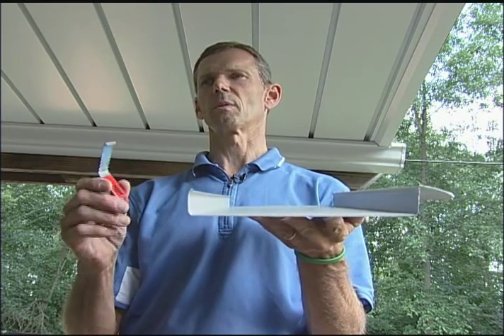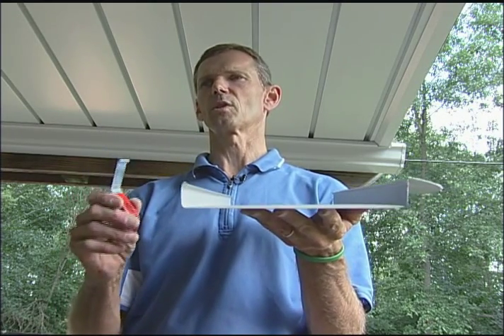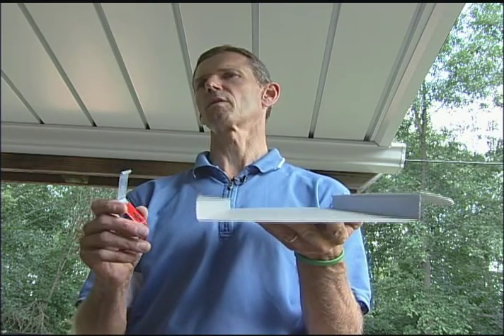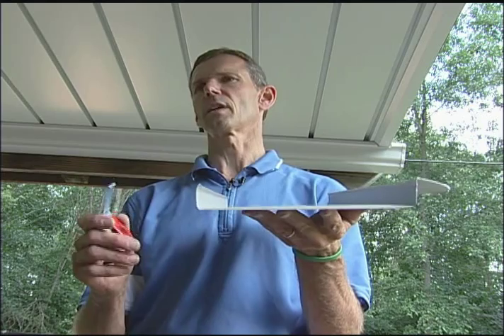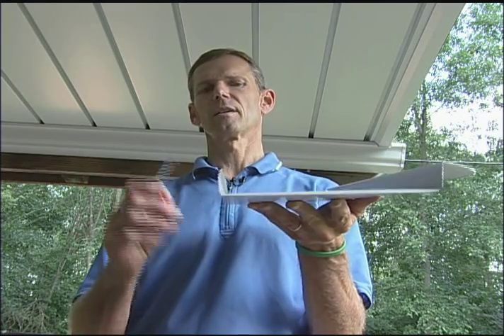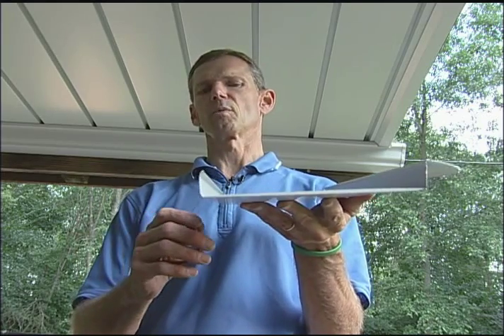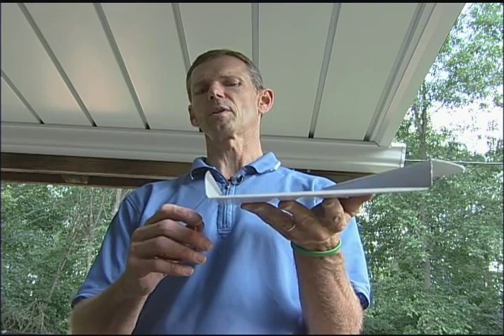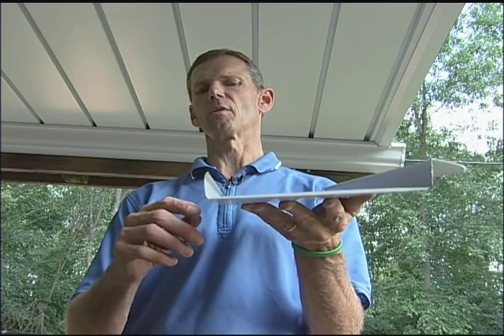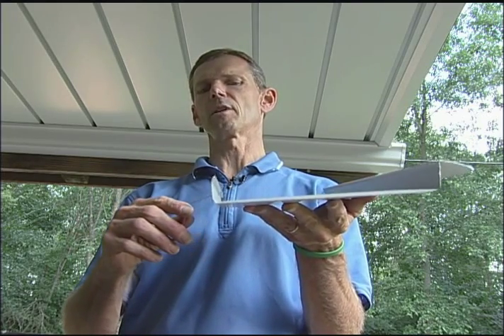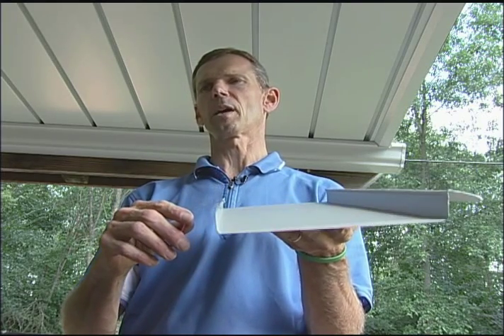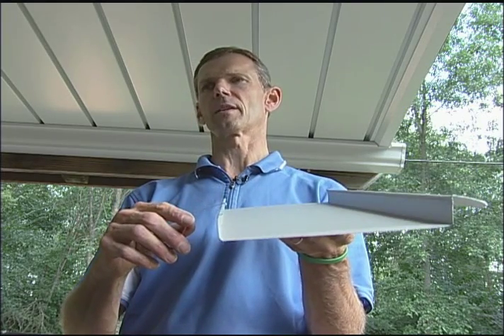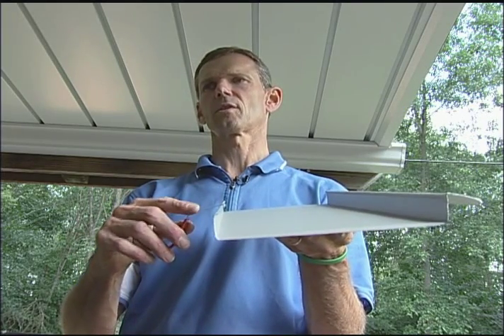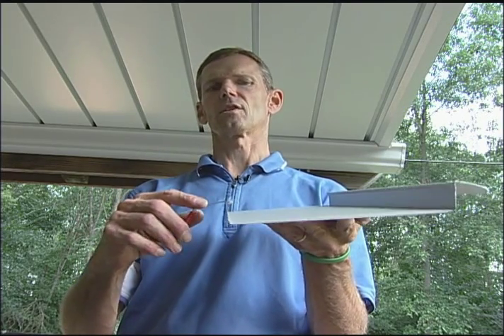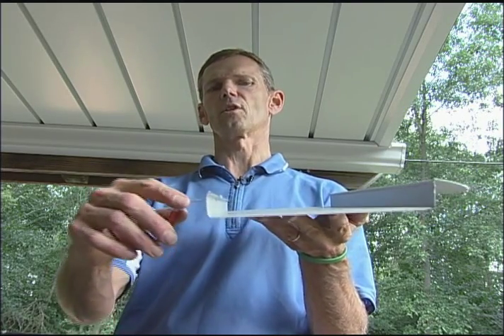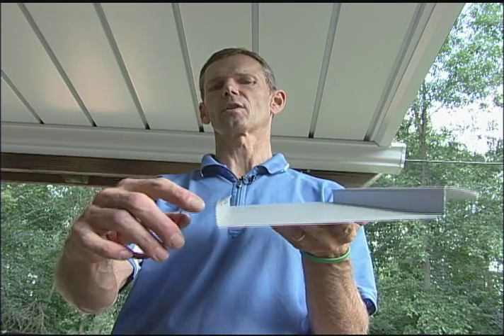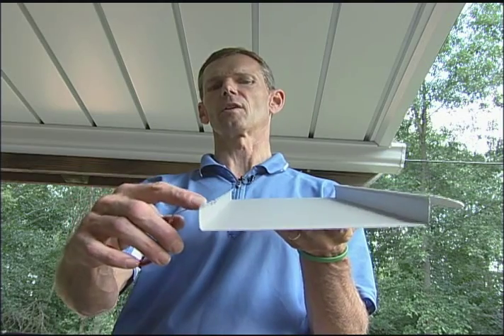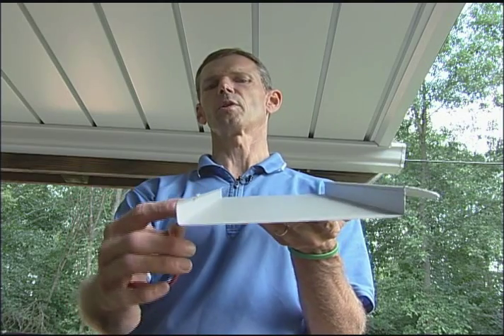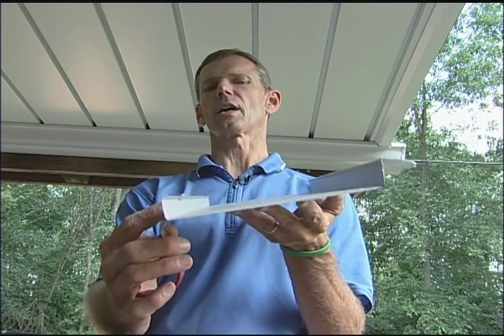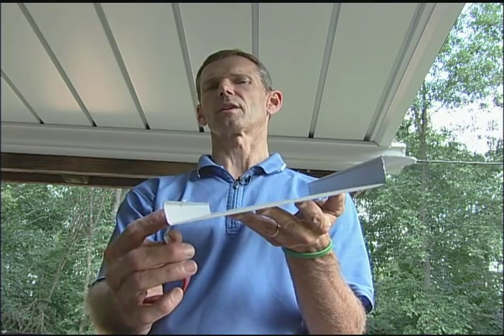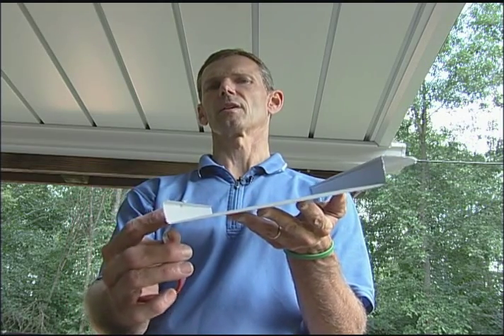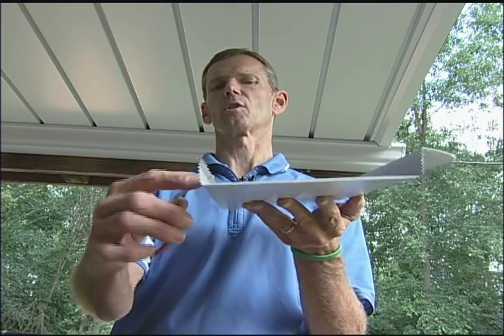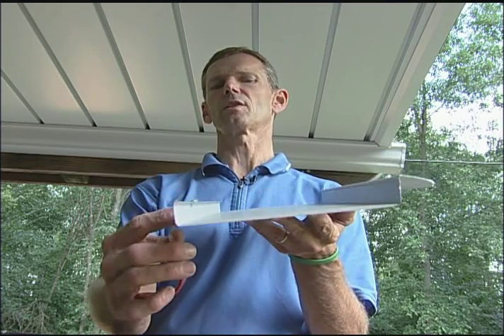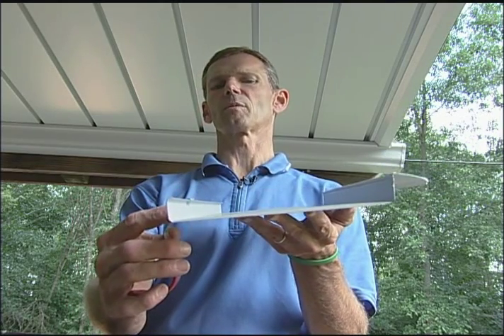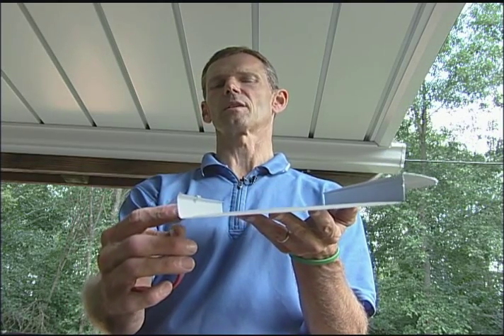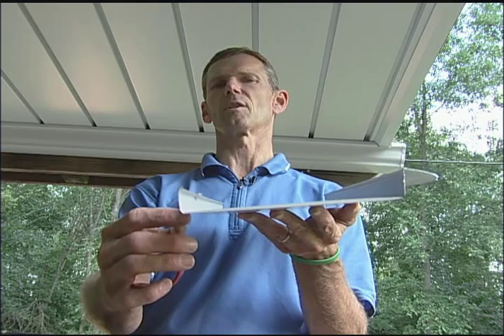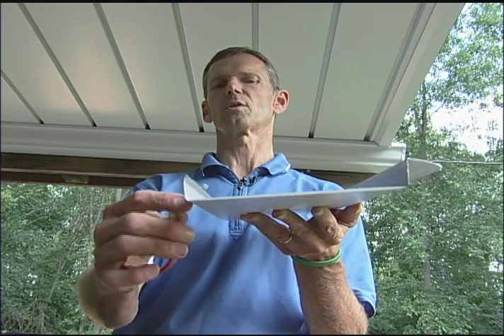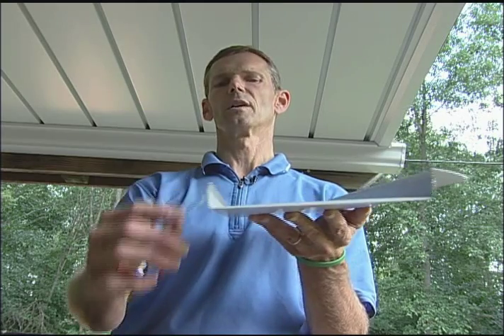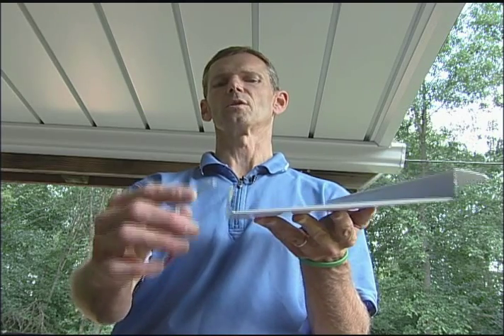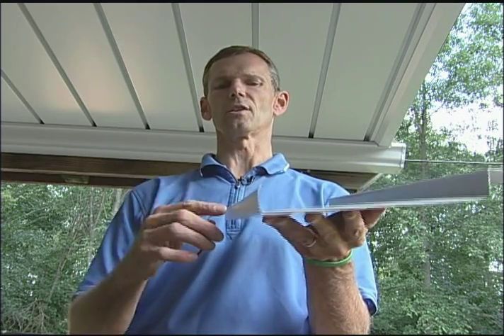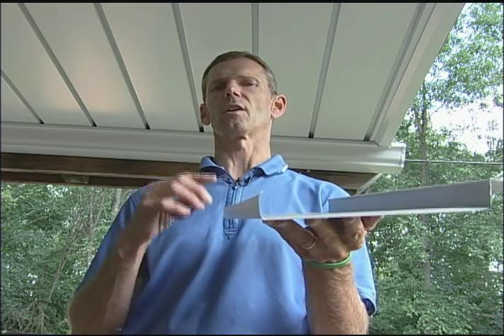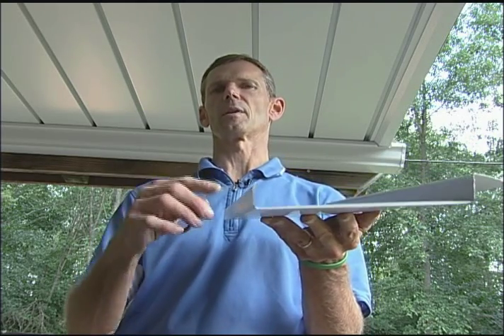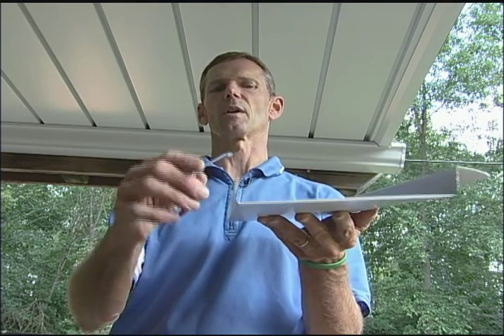This is what we call a zip tool — it's what we use to unhook vinyl siding. You reach up in there and grab the lip of the panel, slide it over to your carrier, and pull it out of the carrier. You are releasing this from the teeth of the carrier with this tool. You do that at each carrier up and down the run.